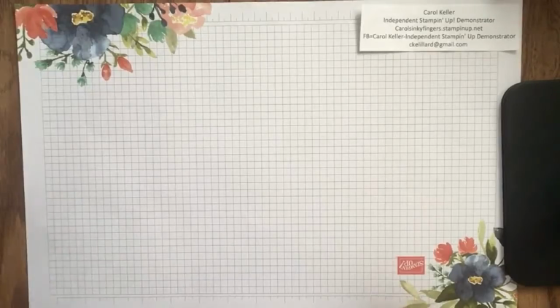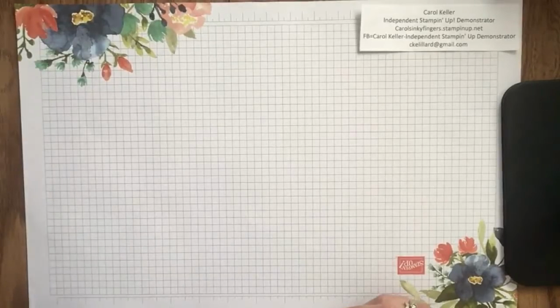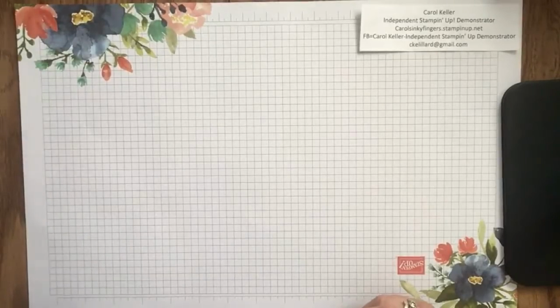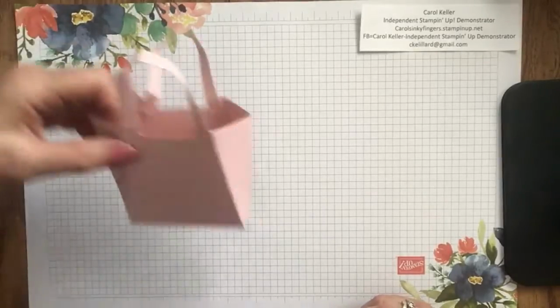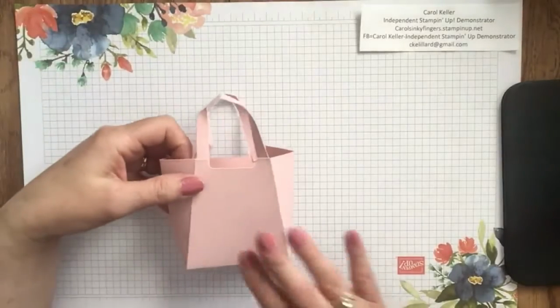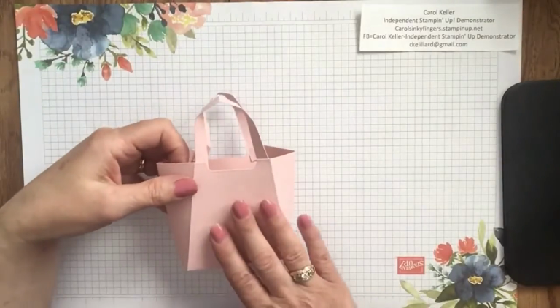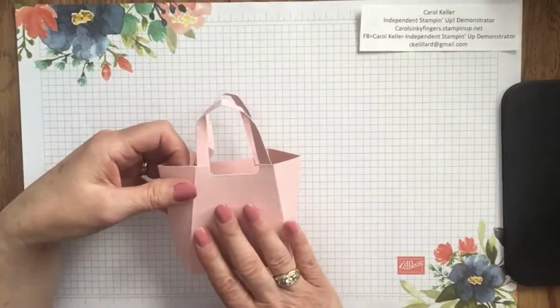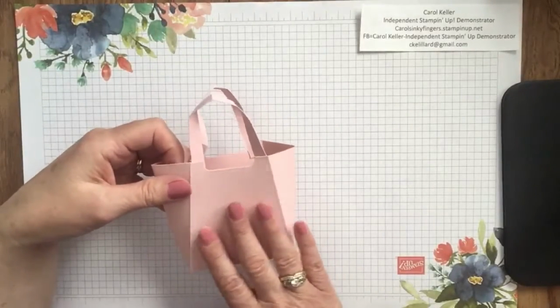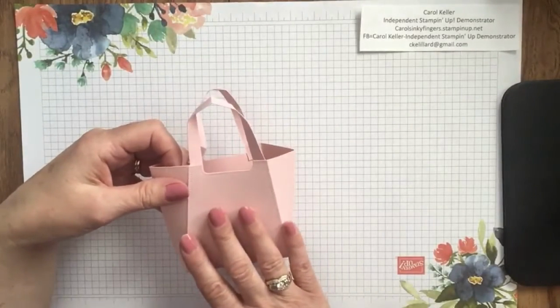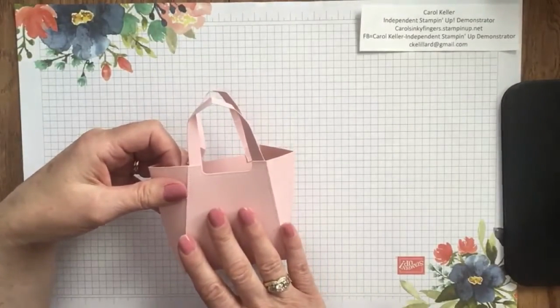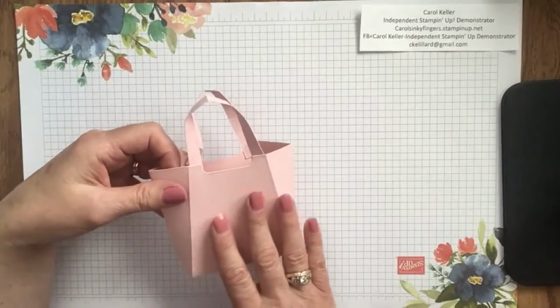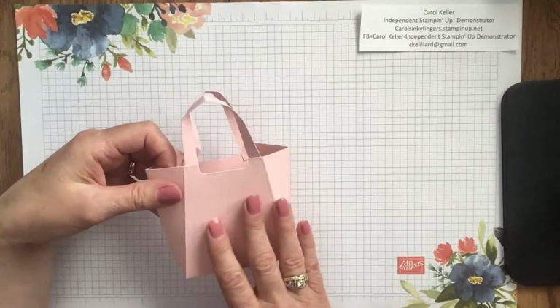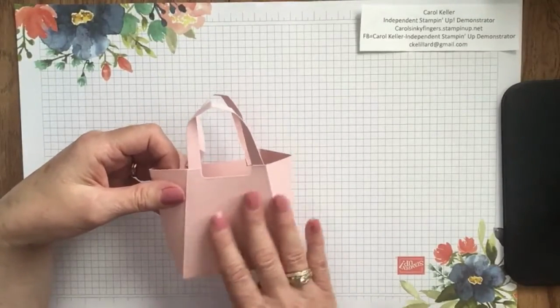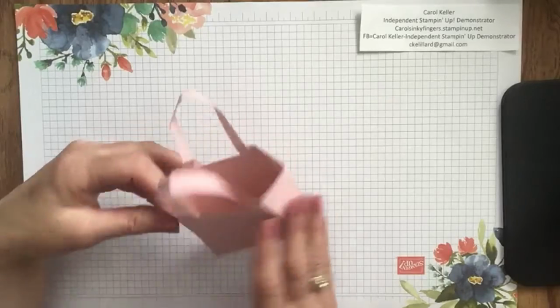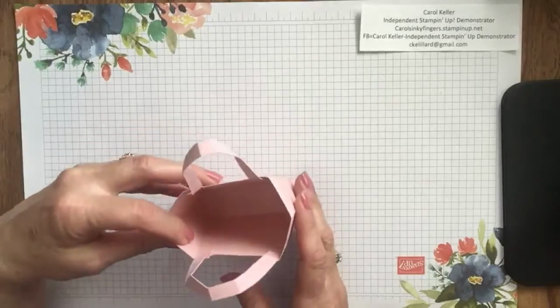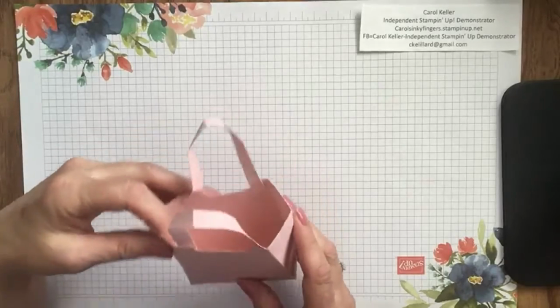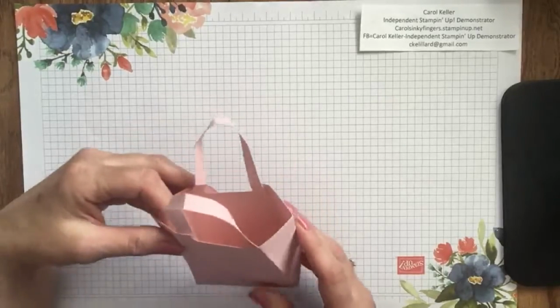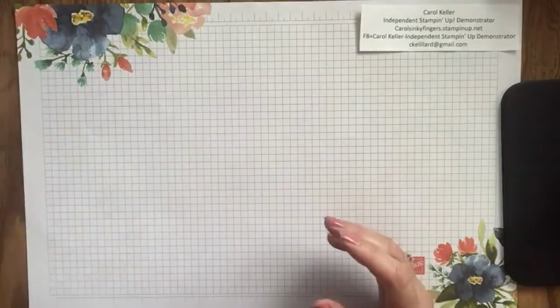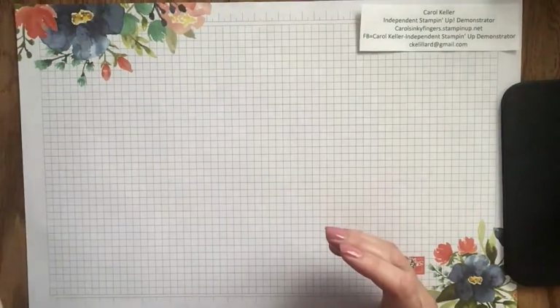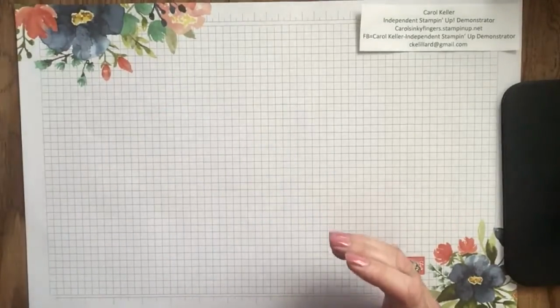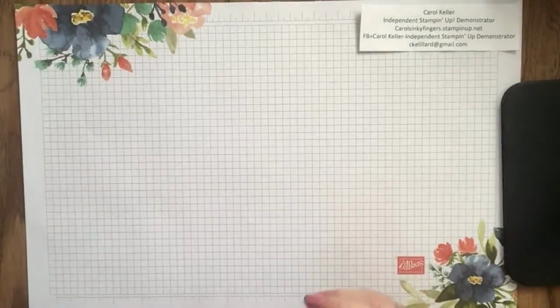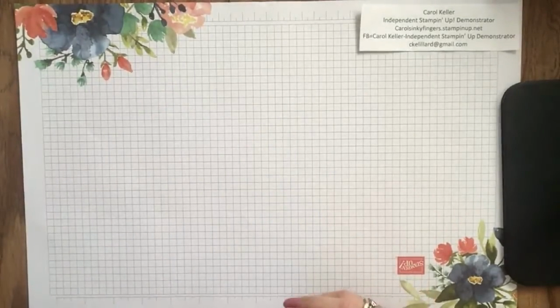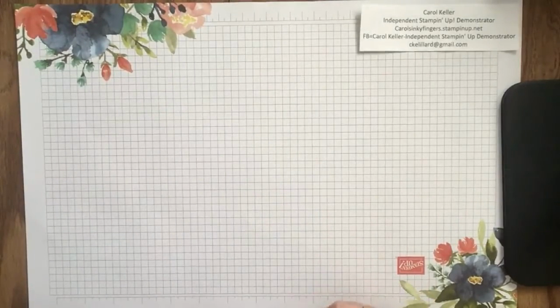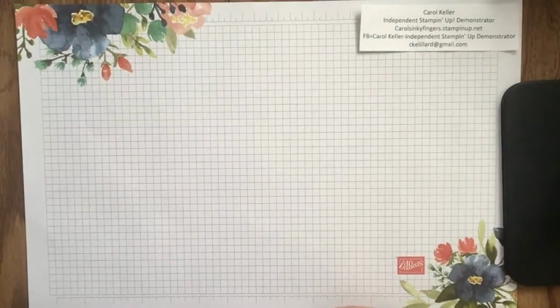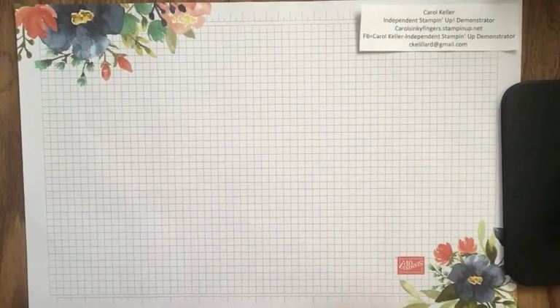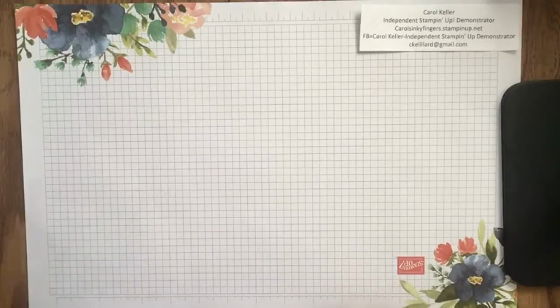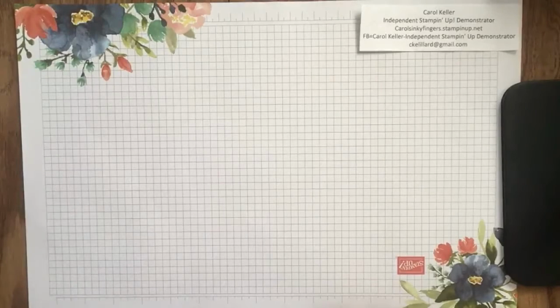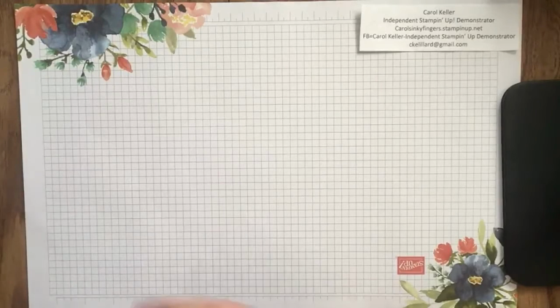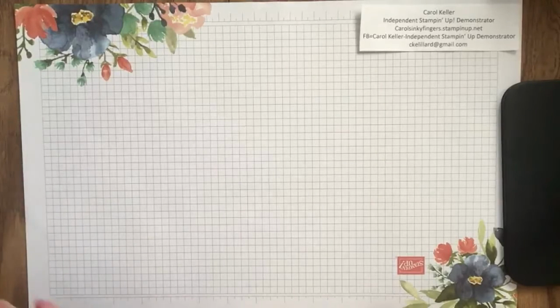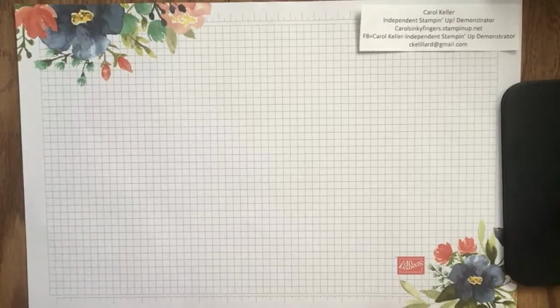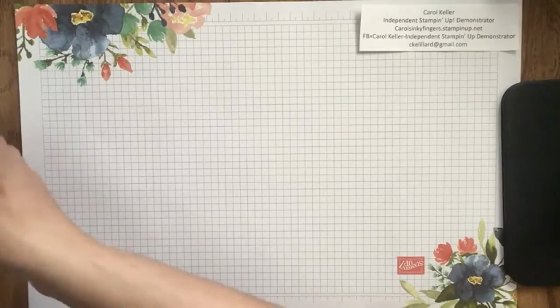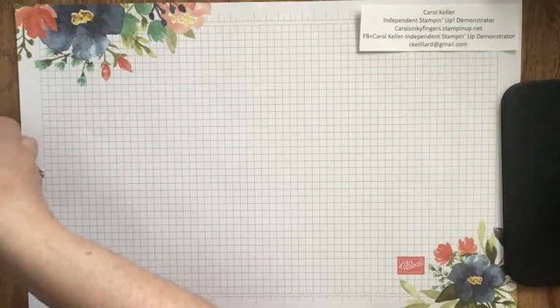The bag is great for perfume, some chocolates, or even some cosmetics. It's a really decent sized bag, so I know that if you get the dies you're going to love it. But let's get to our card.